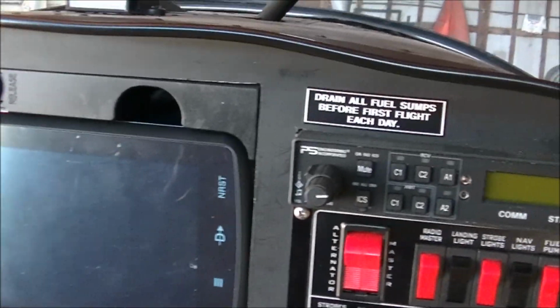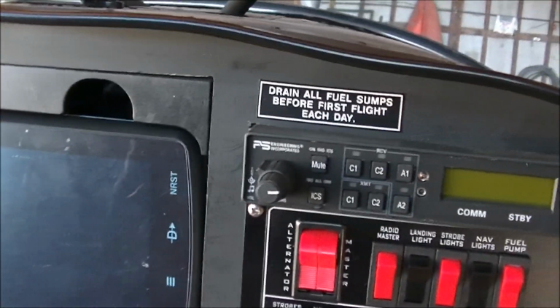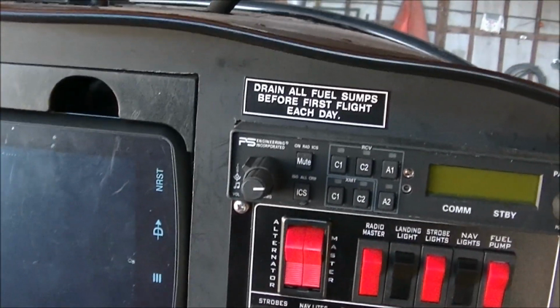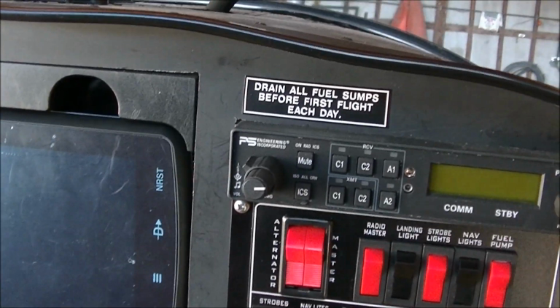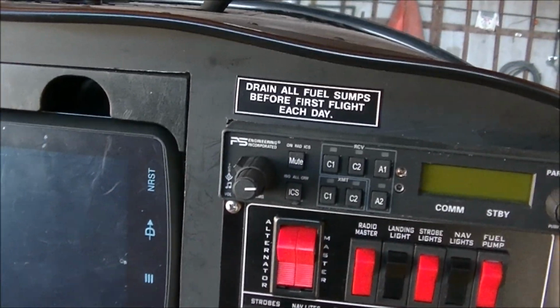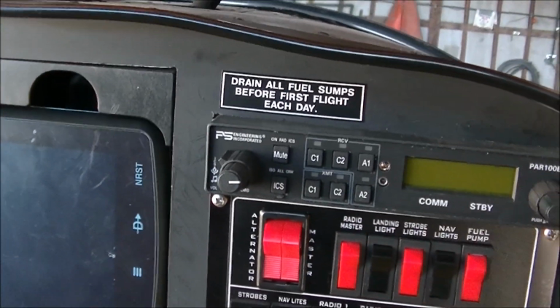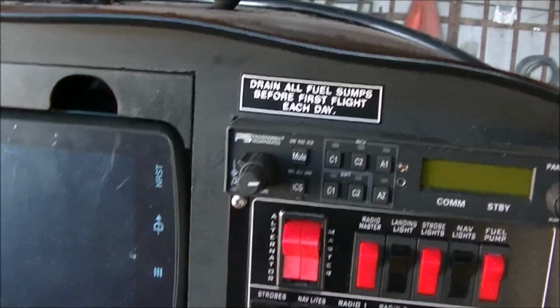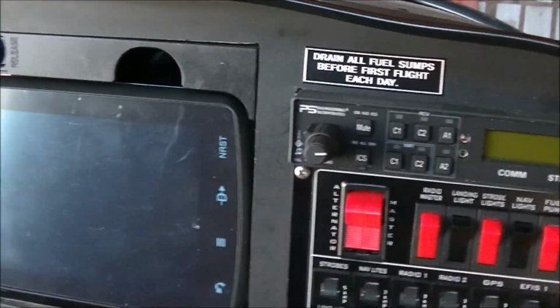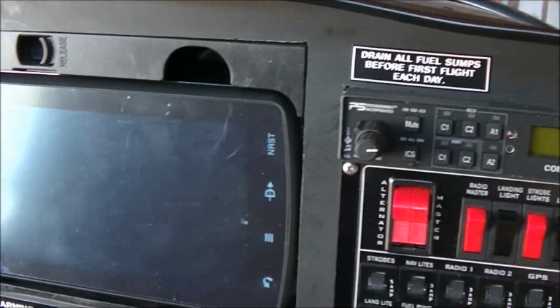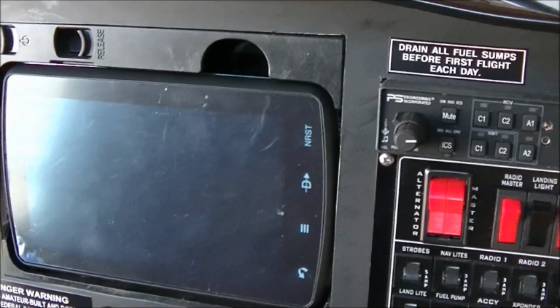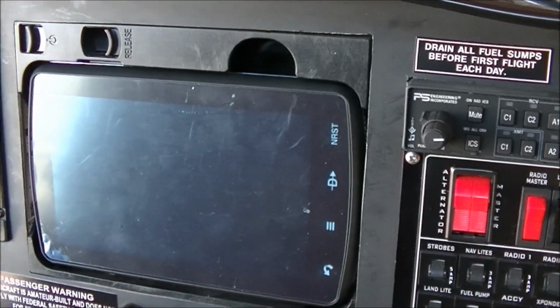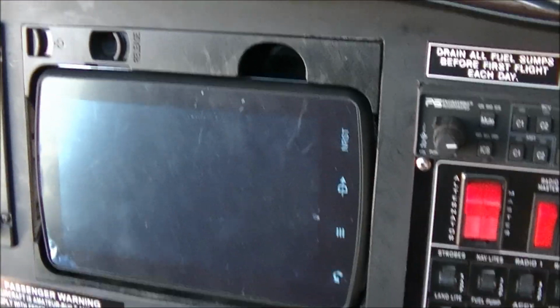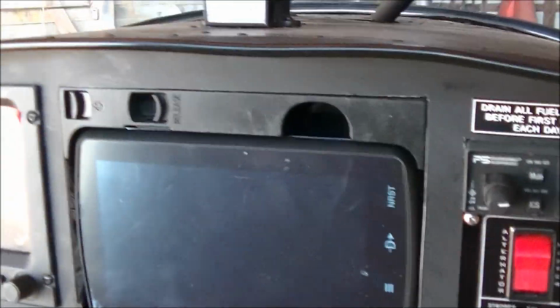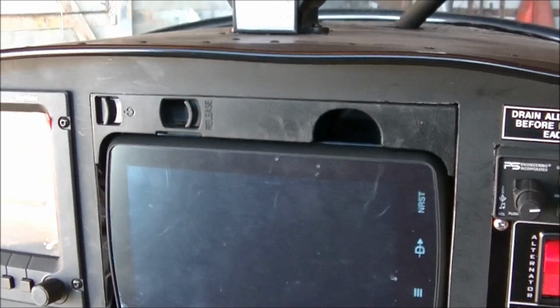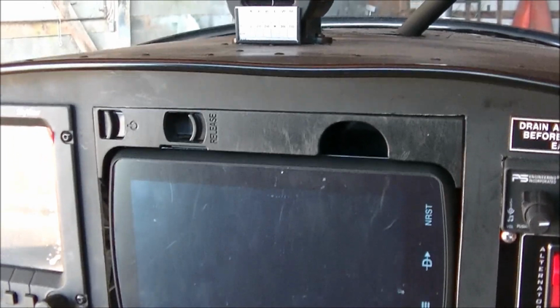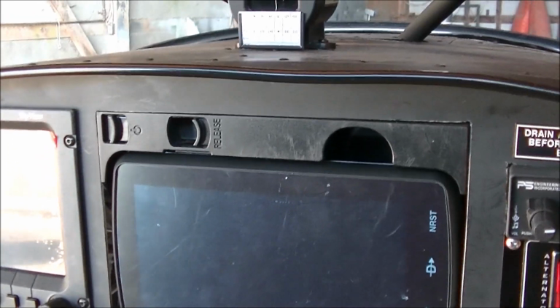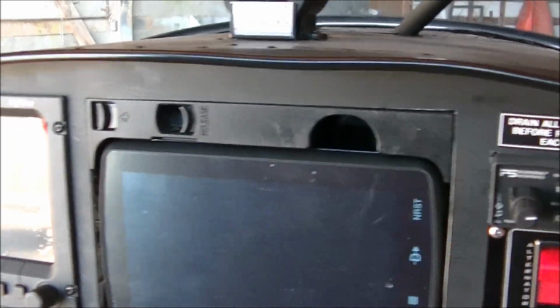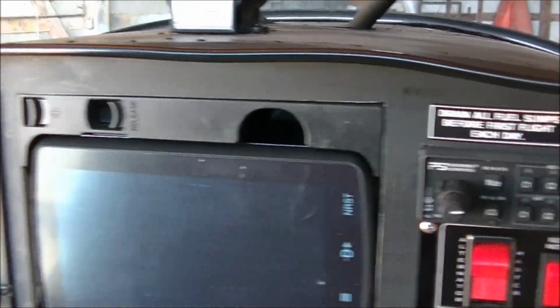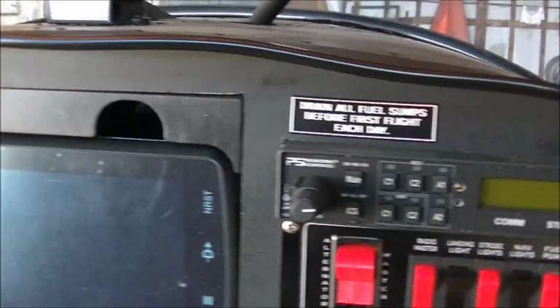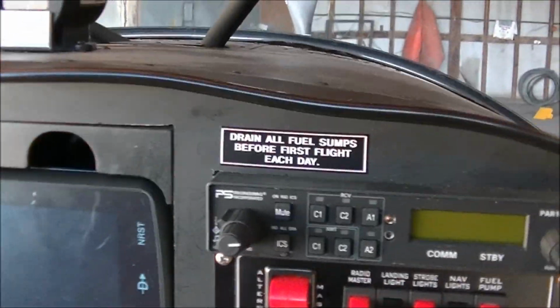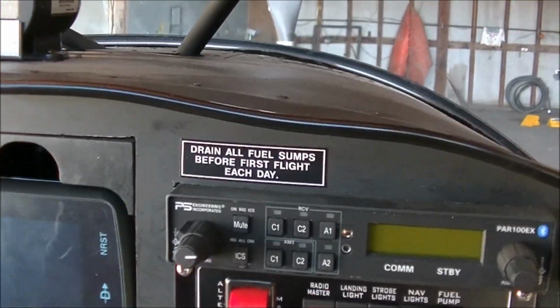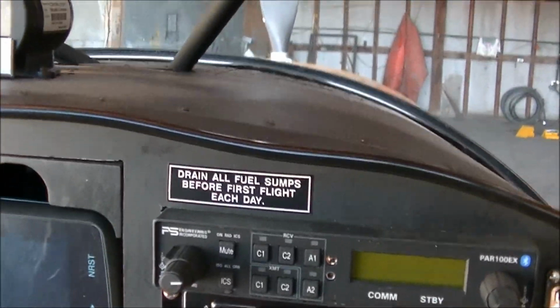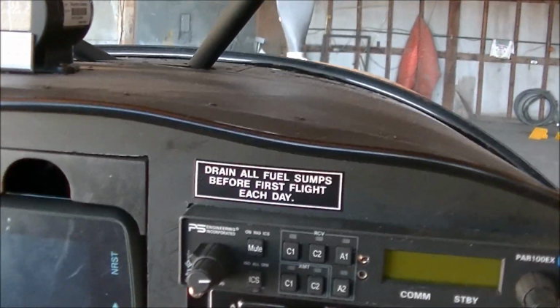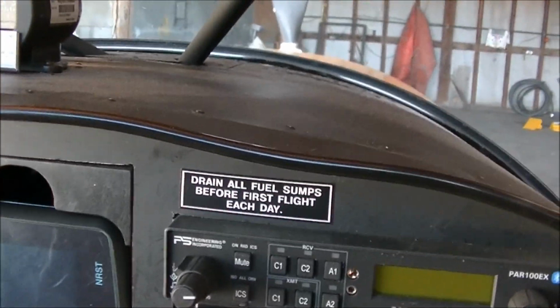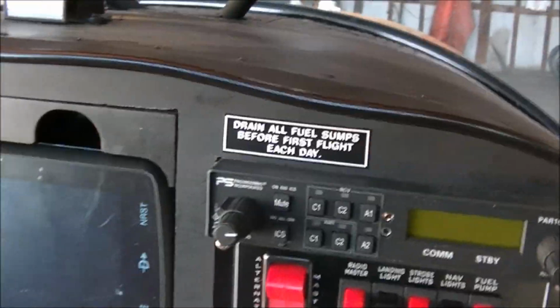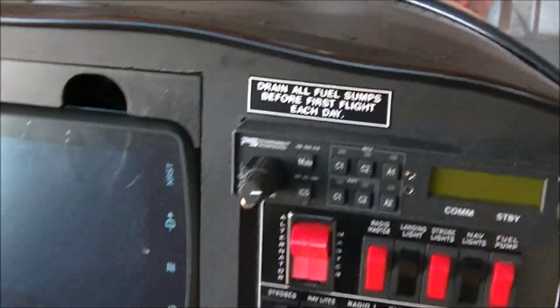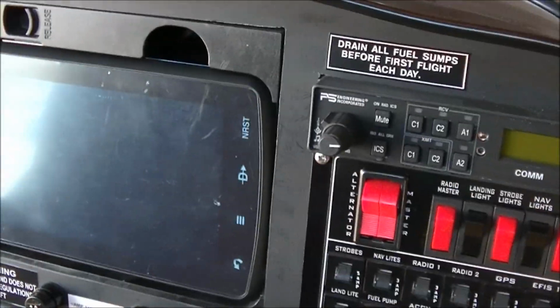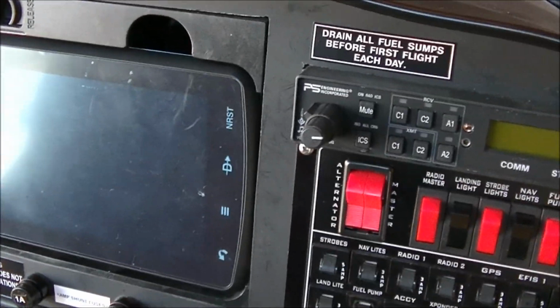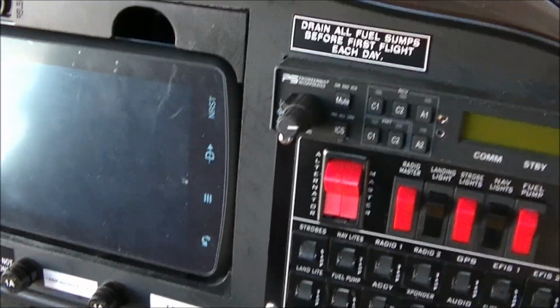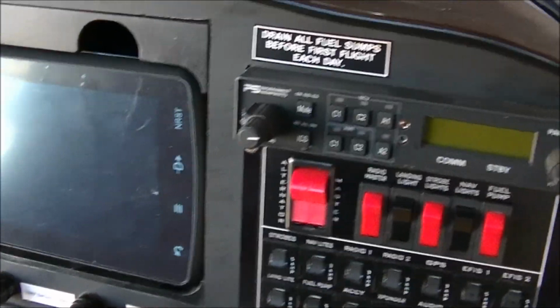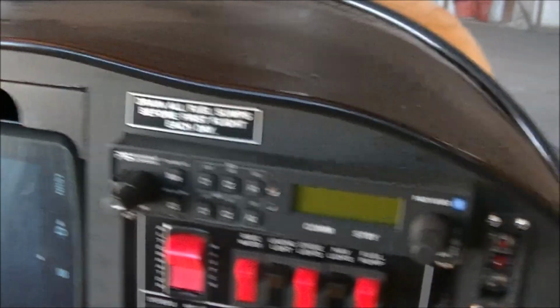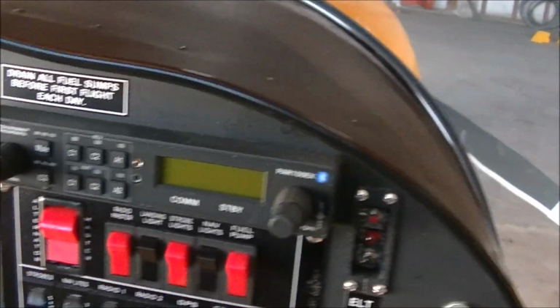The Garmin 795, which is a GPS — he also has a GPS in the Dynon. But going to Alaska, it's nice to have two GPSs.